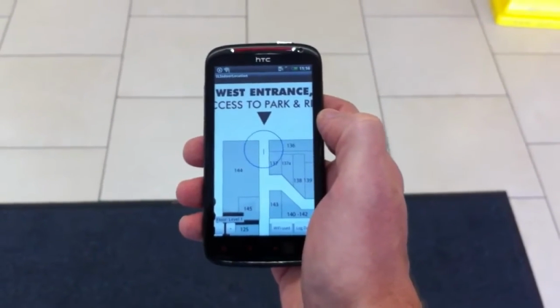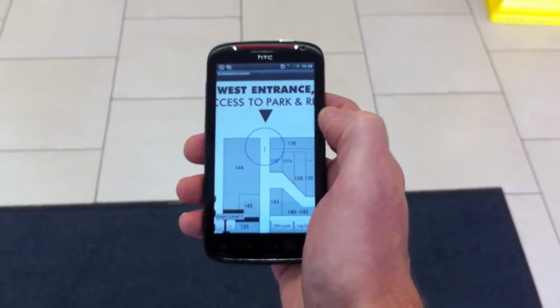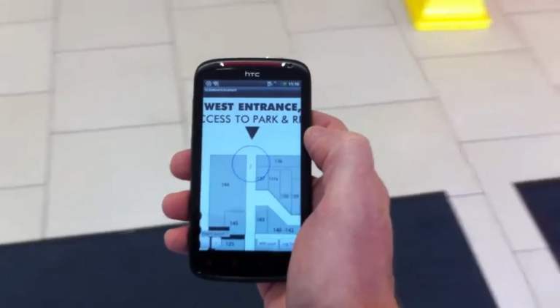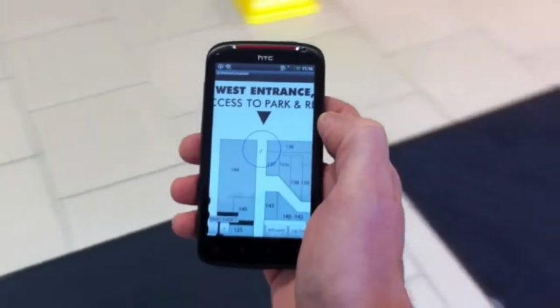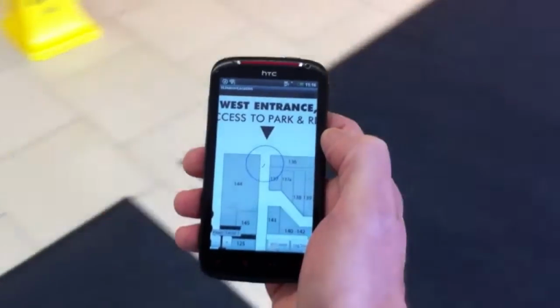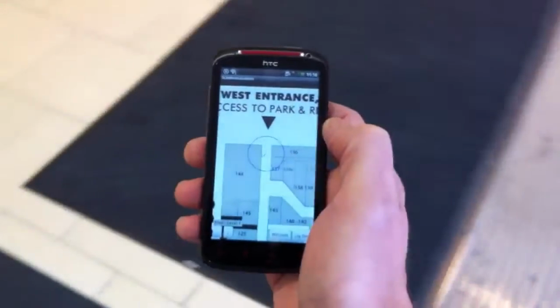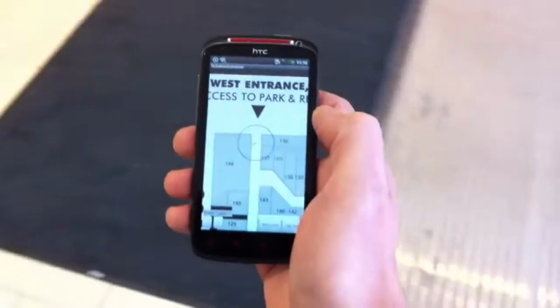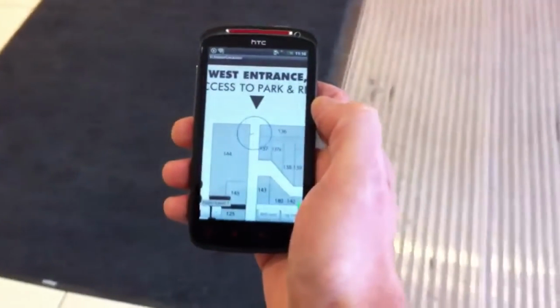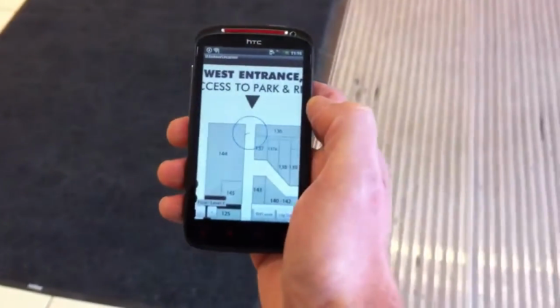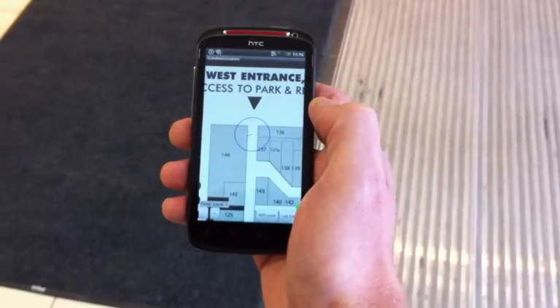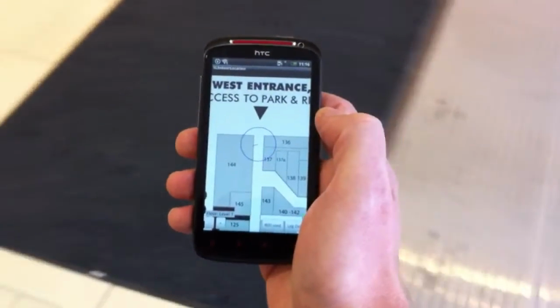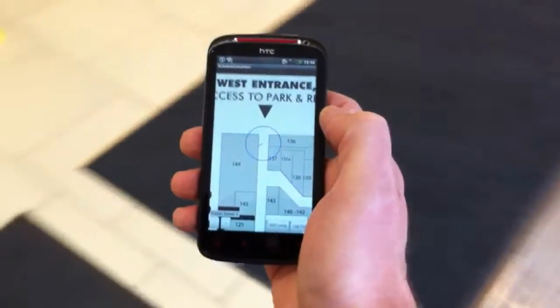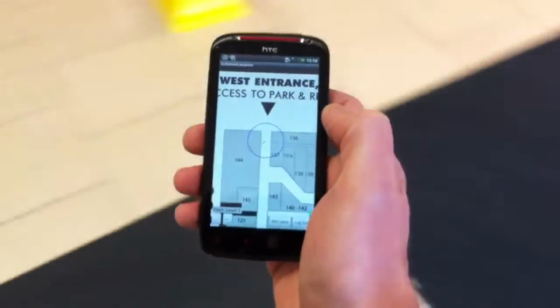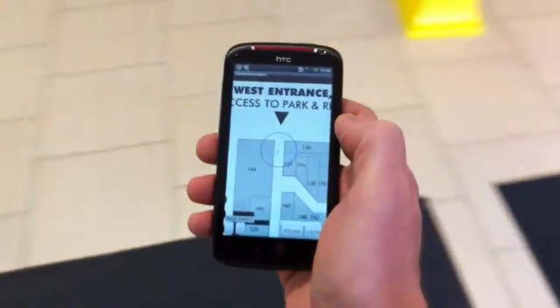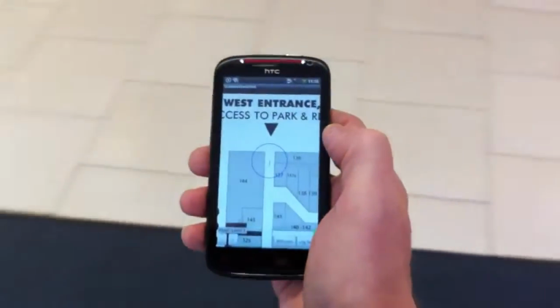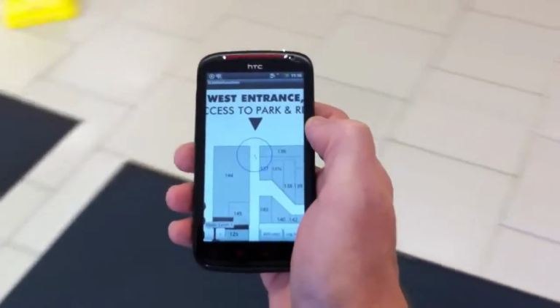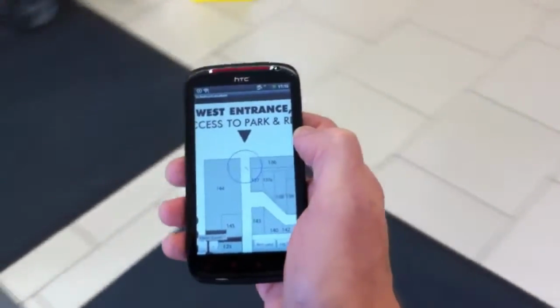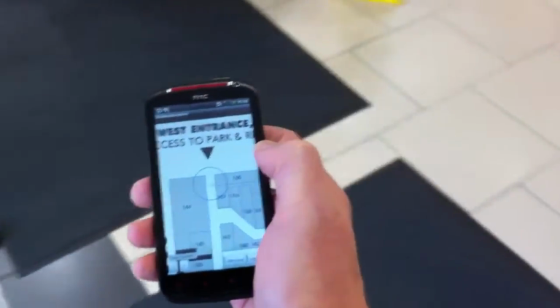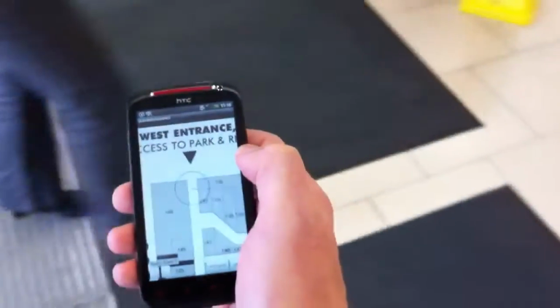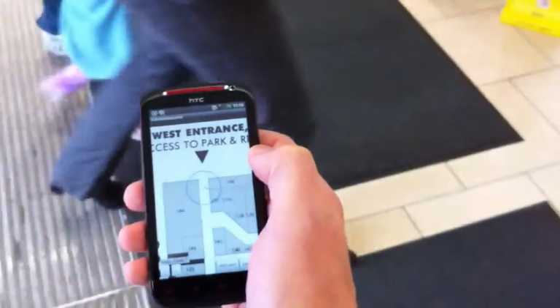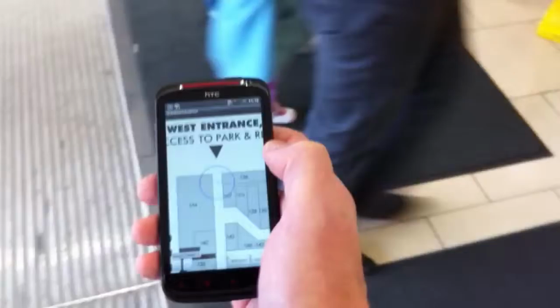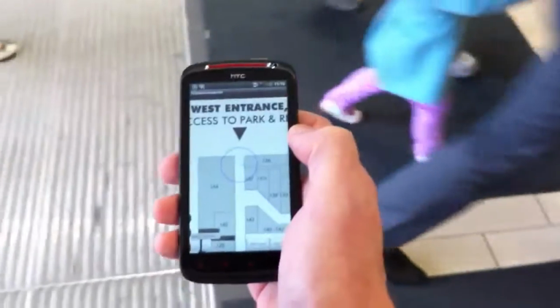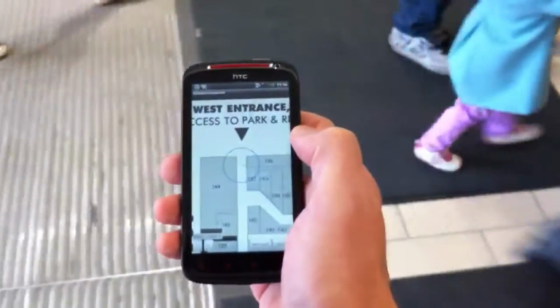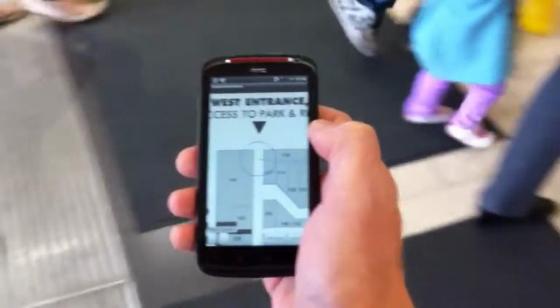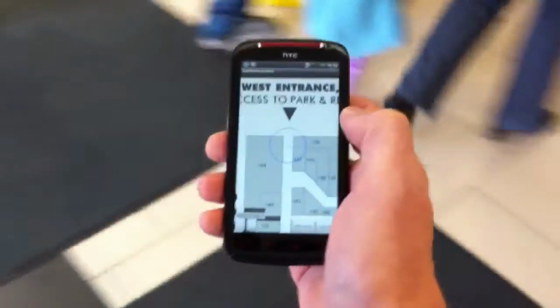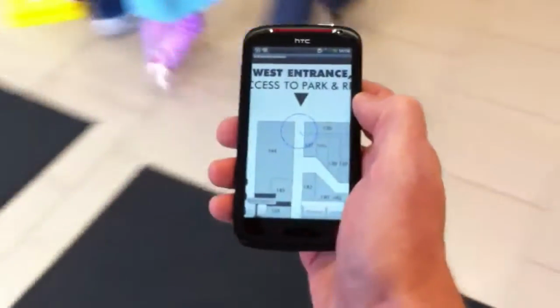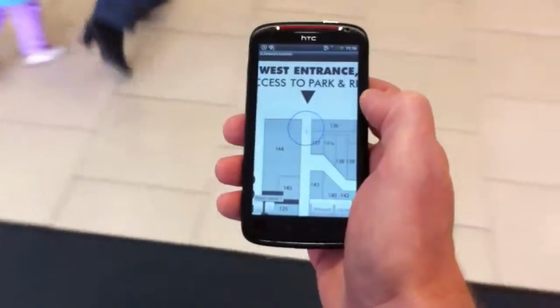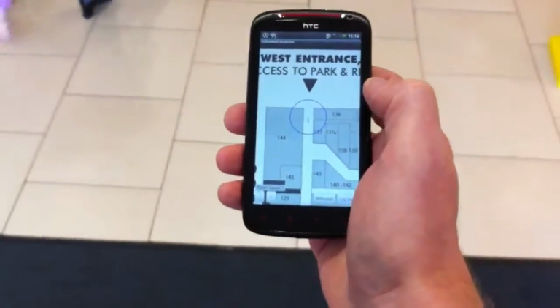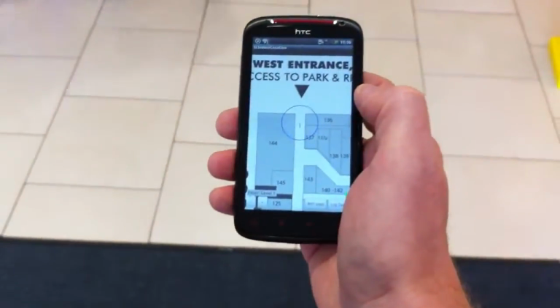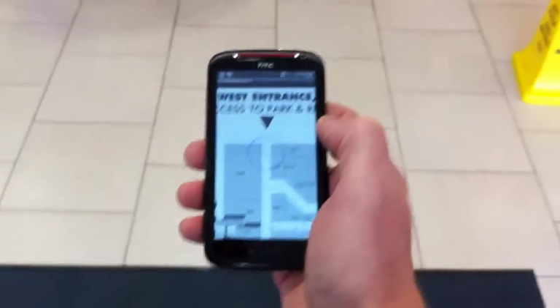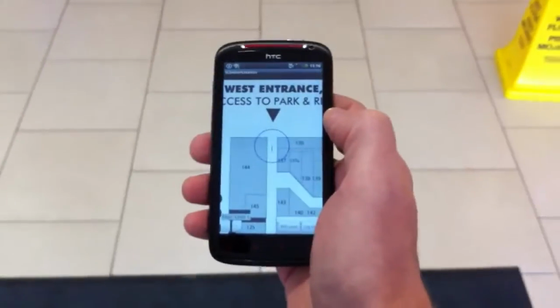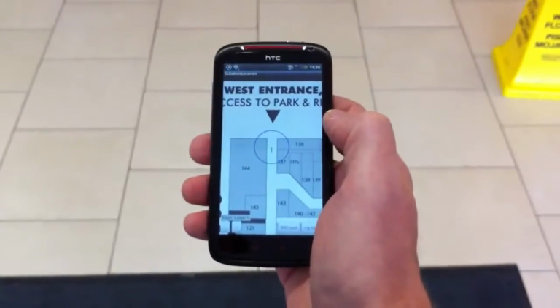If I rotate to the right, you can see the line in the middle of the circle reflects the direction that the phone is pointing in as well — so that's going right as well.